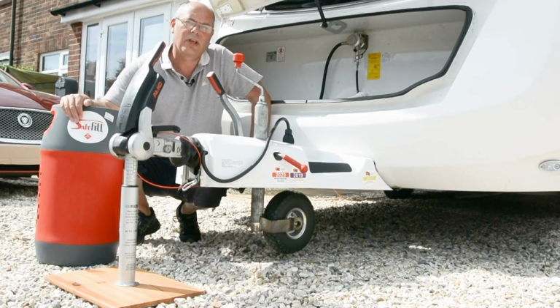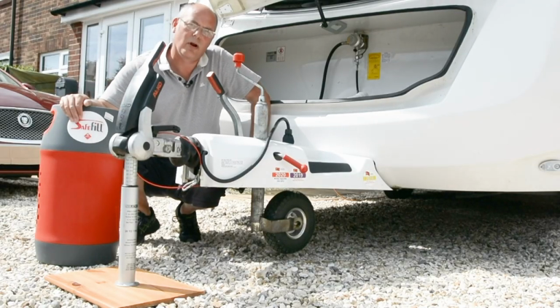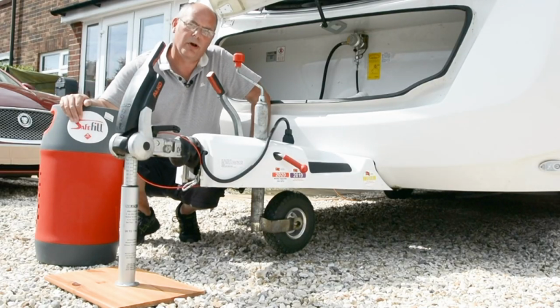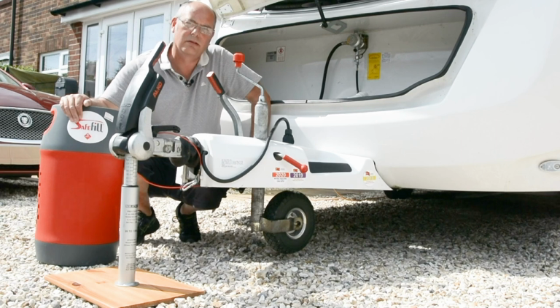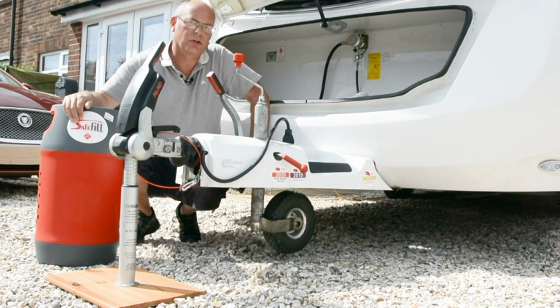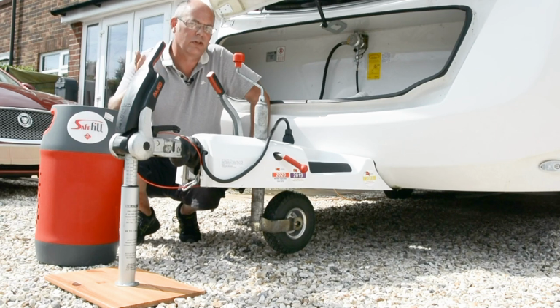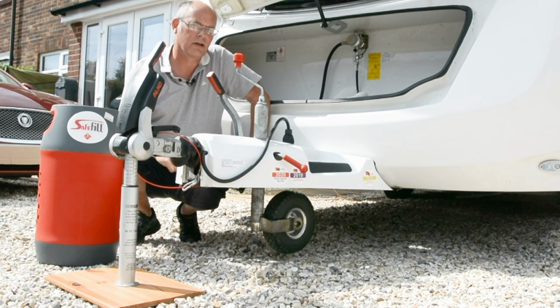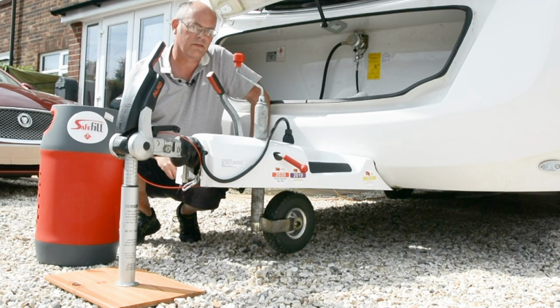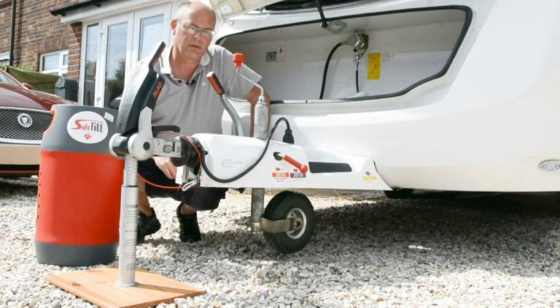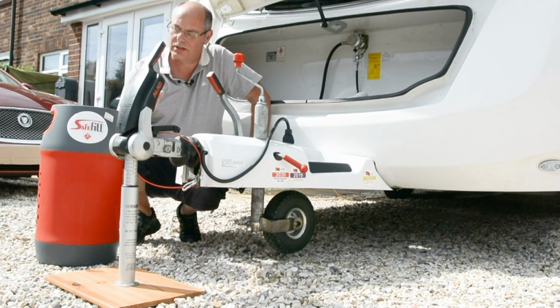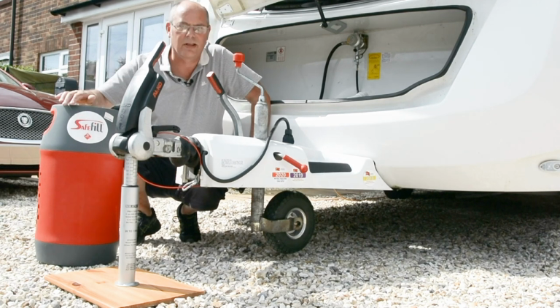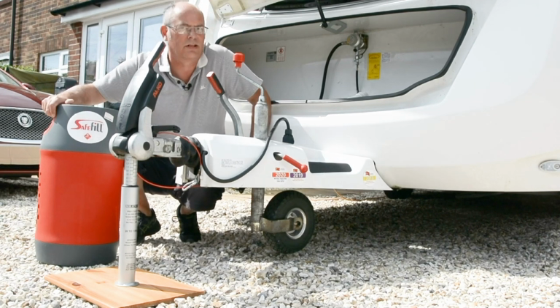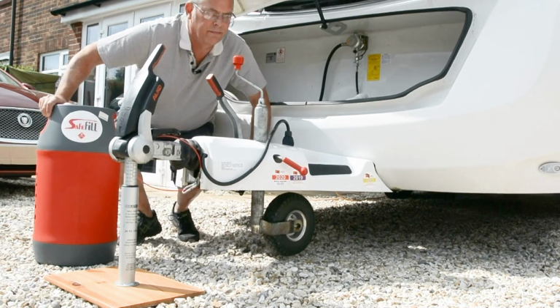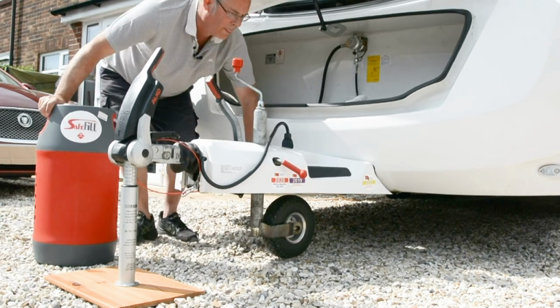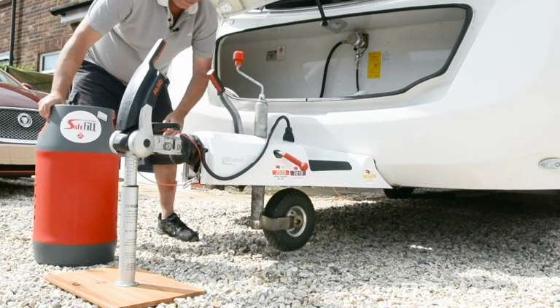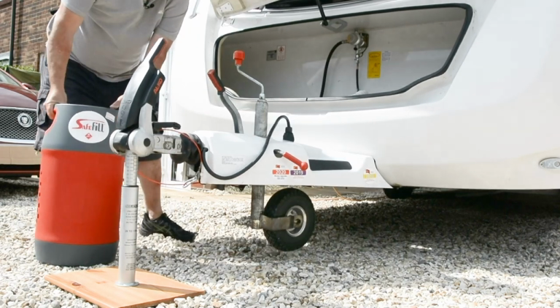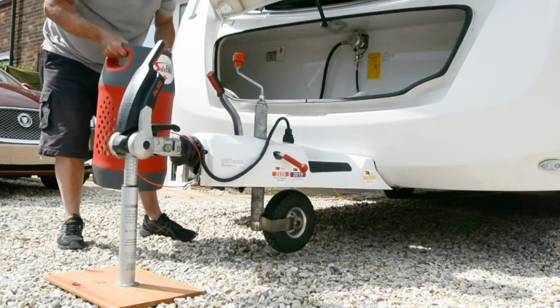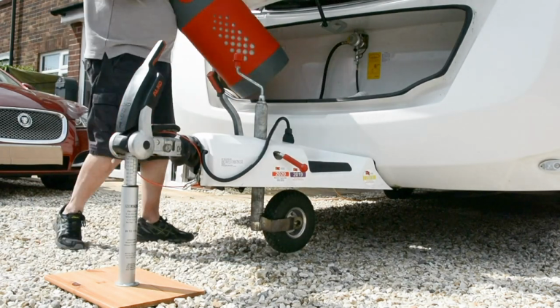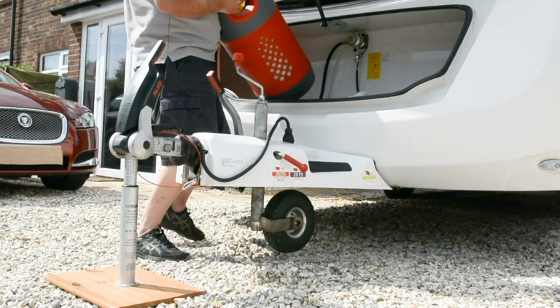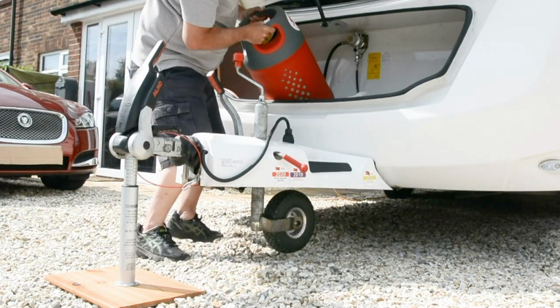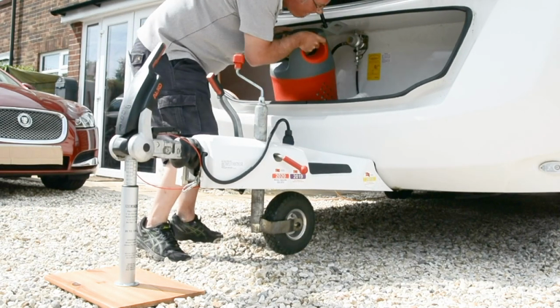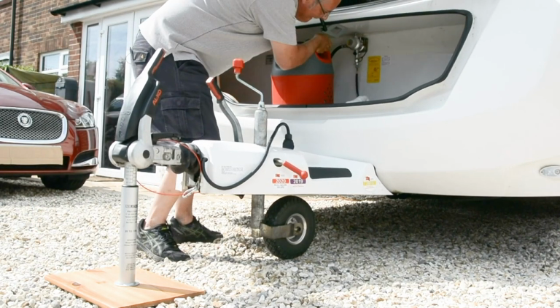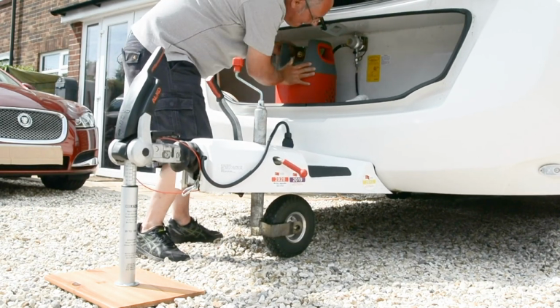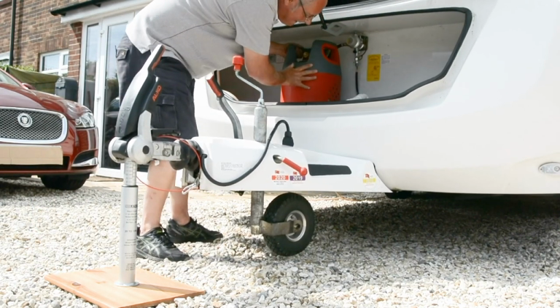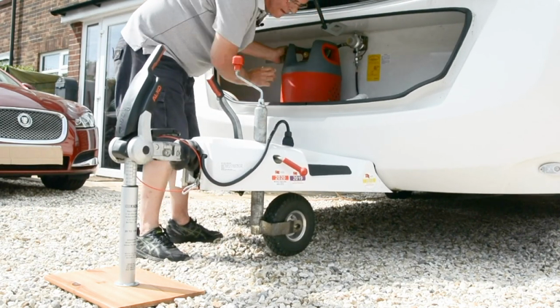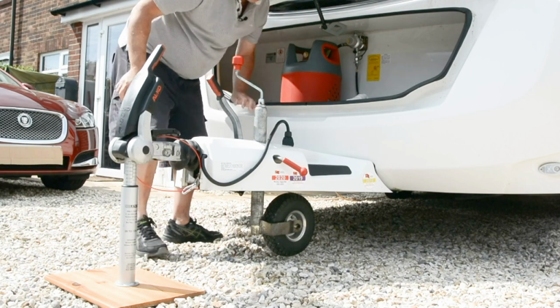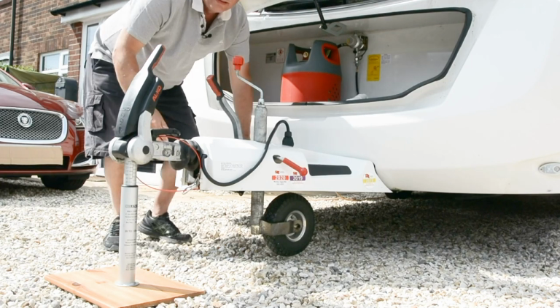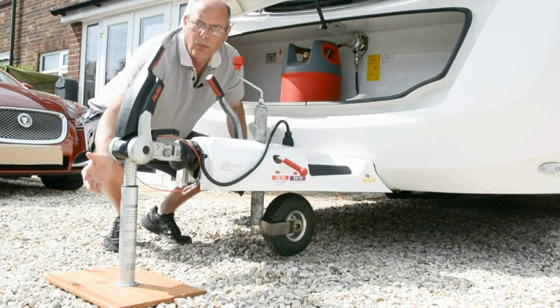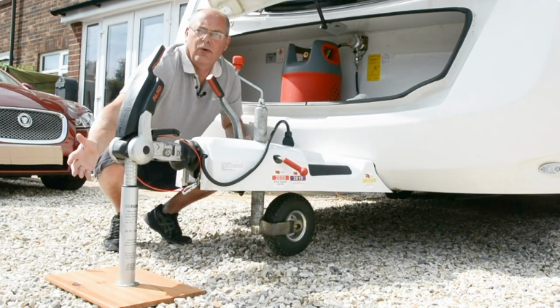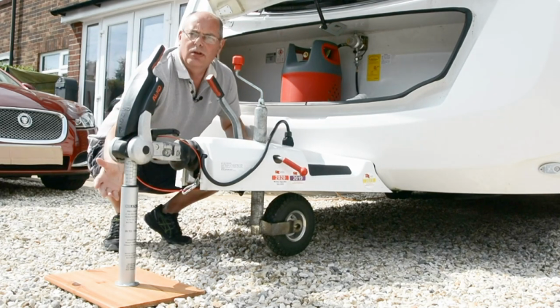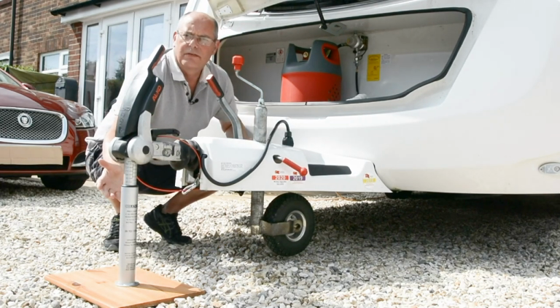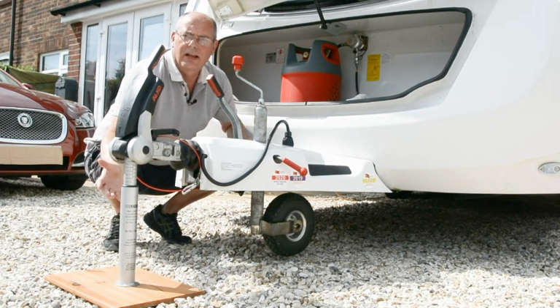Nose weight can be varied by quite a bit by just moving stuff around inside the van. I'll just demonstrate this with this cylinder. See, the weight's now gone up to 75 kilos.